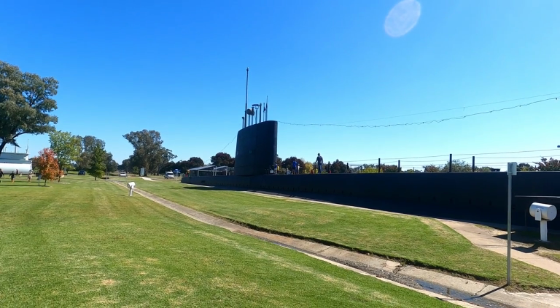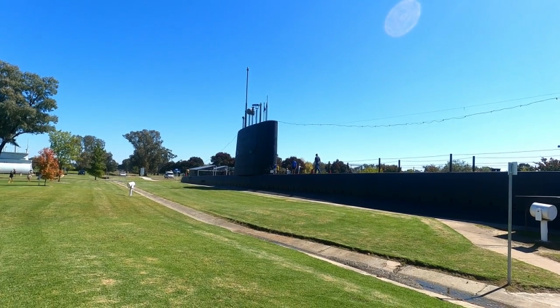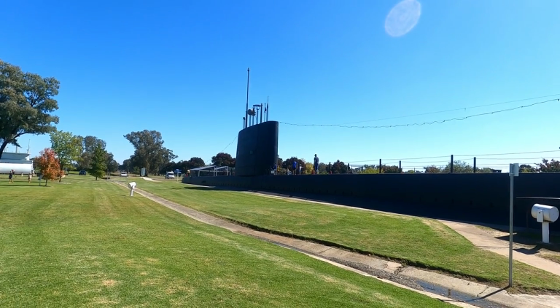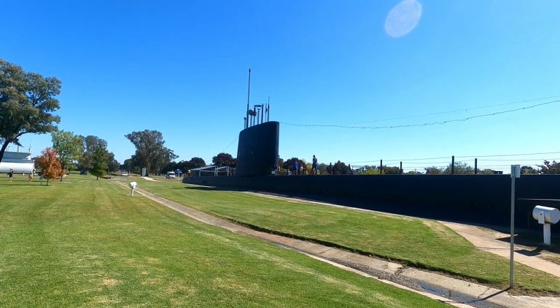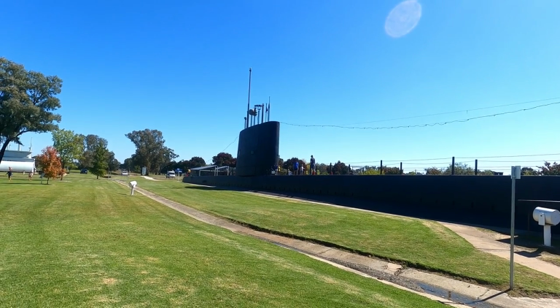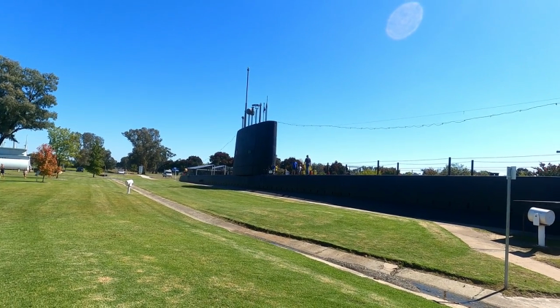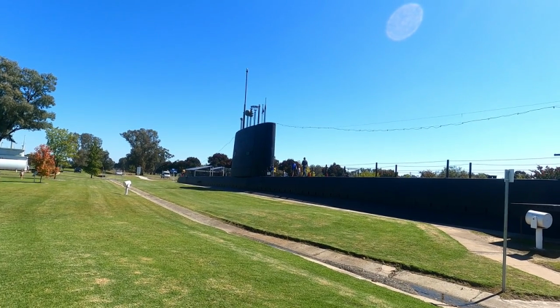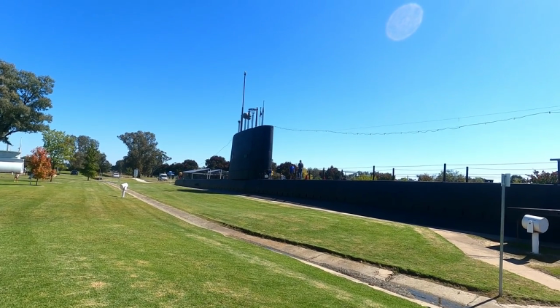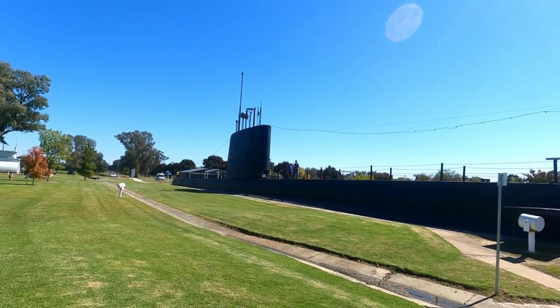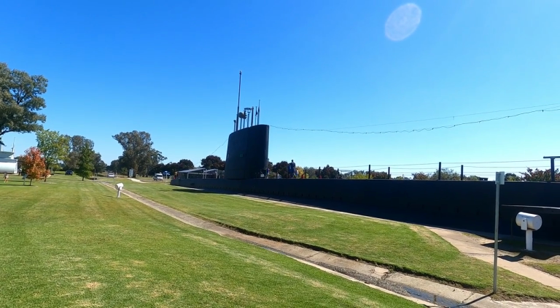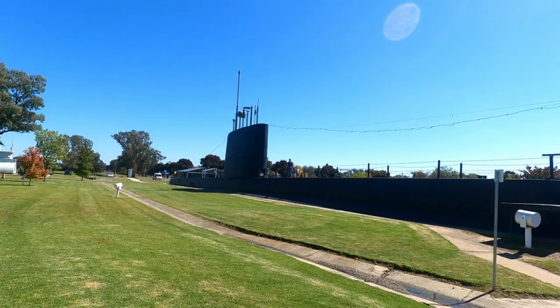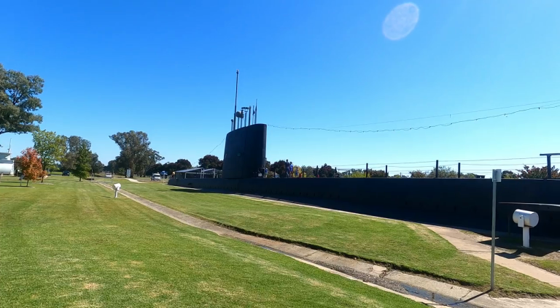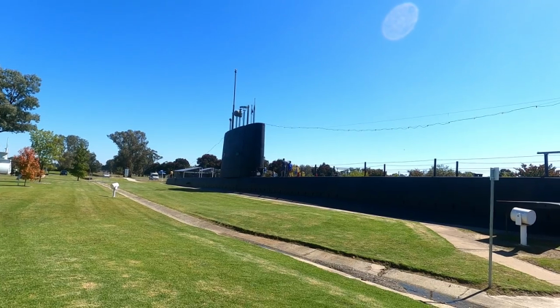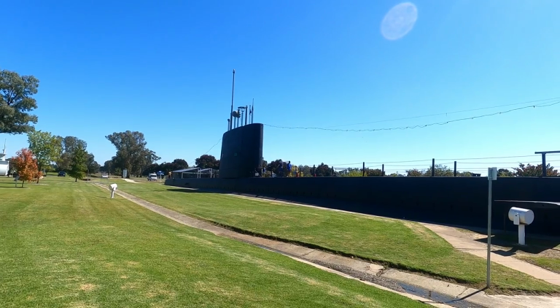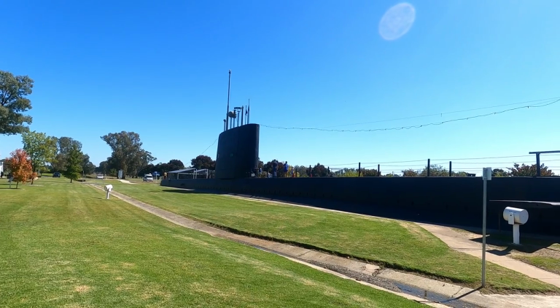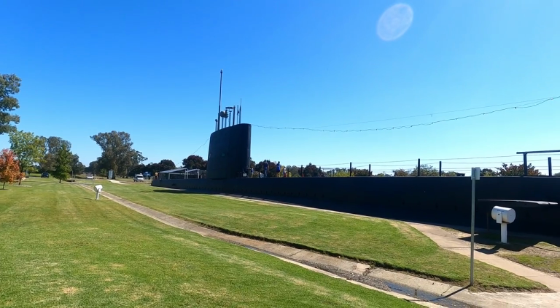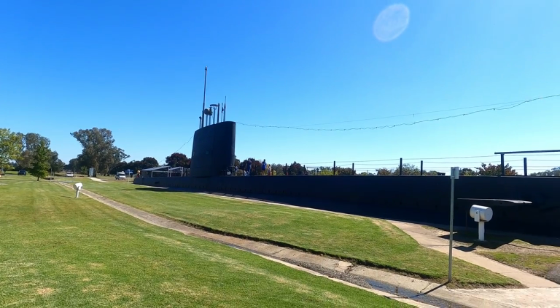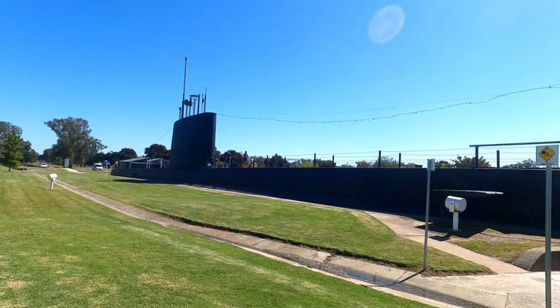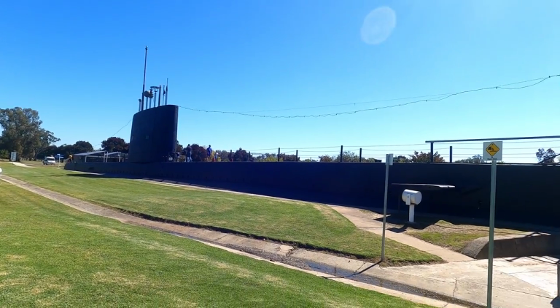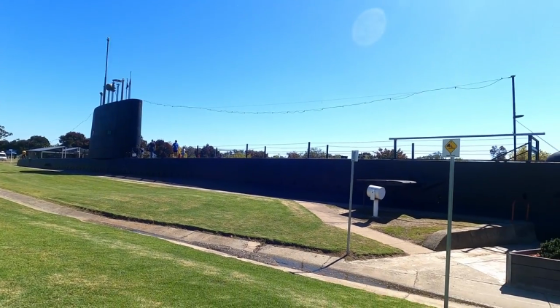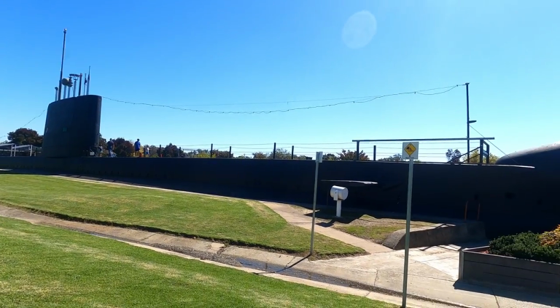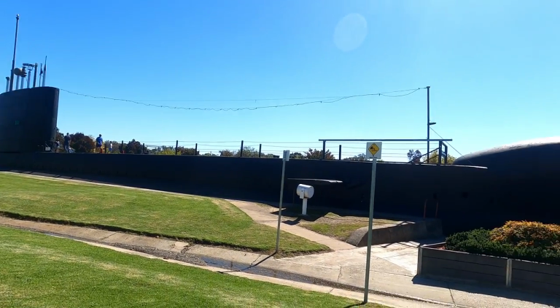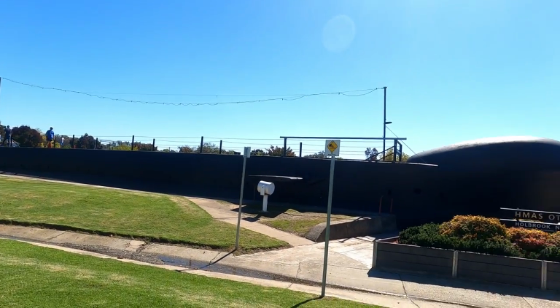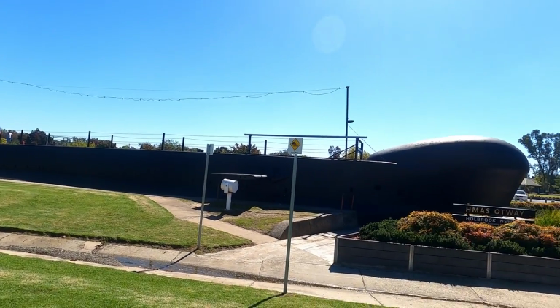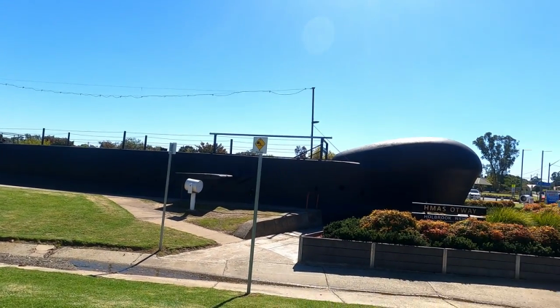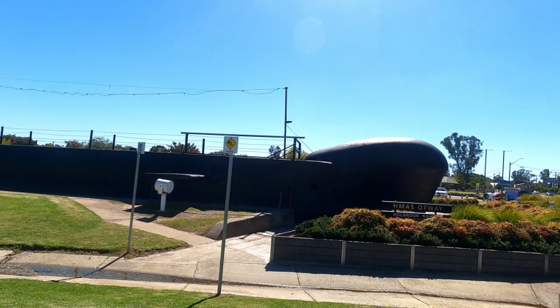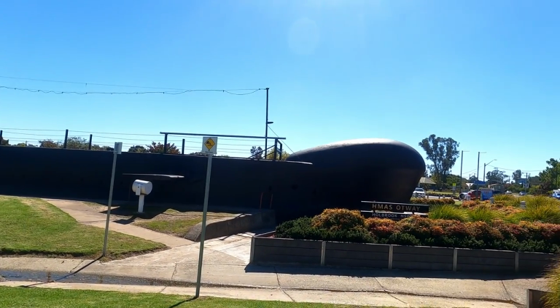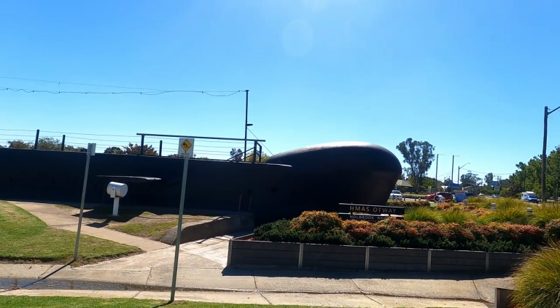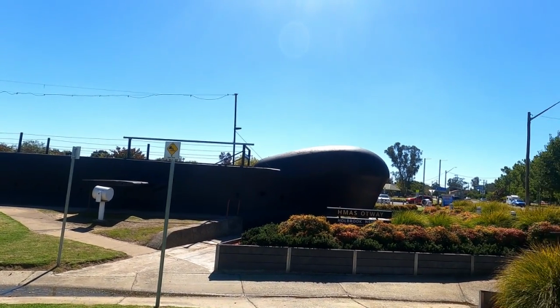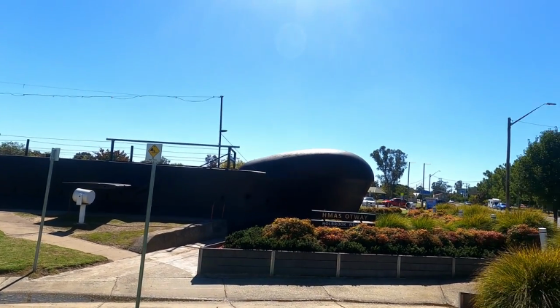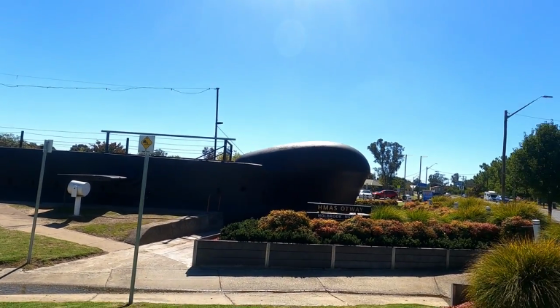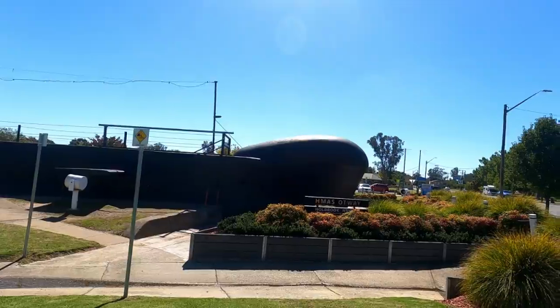Here we are in Holbrook and this is HMAS Otway. We call this town the town of submarines.